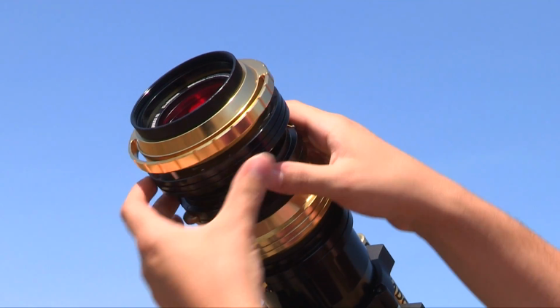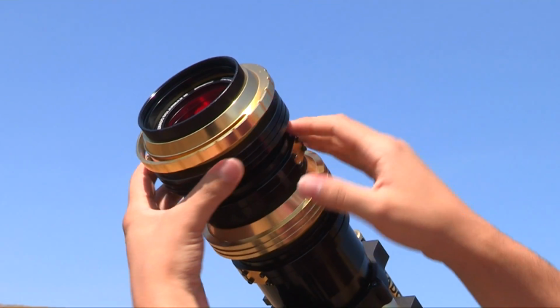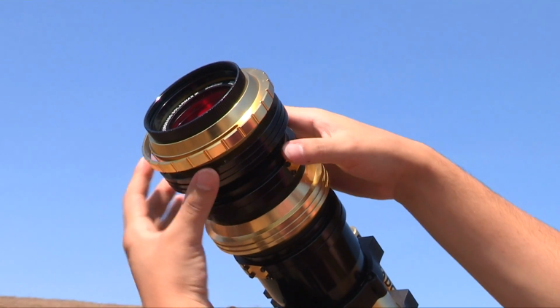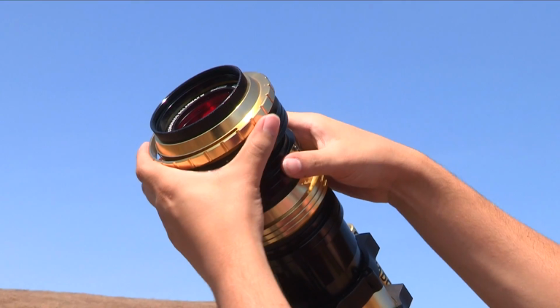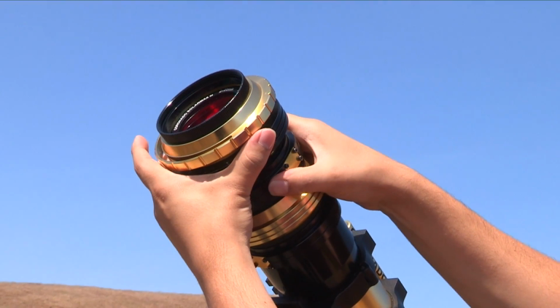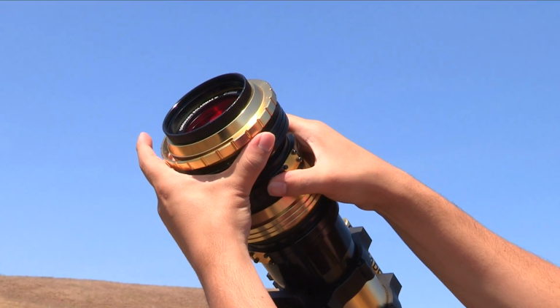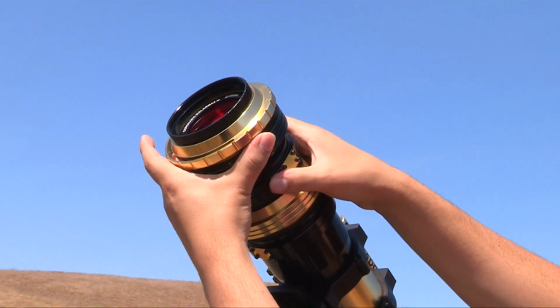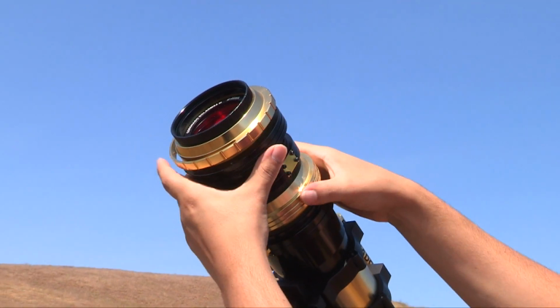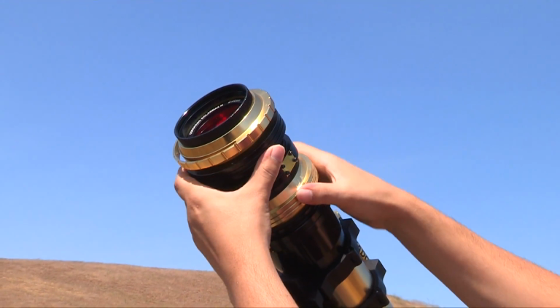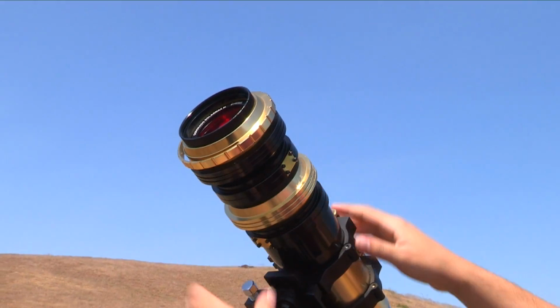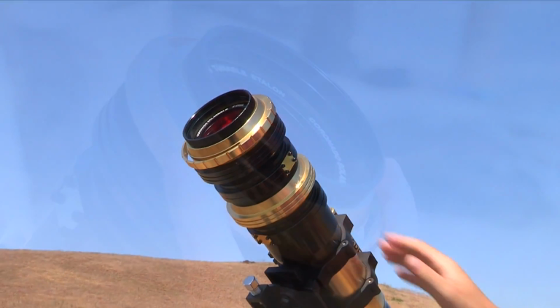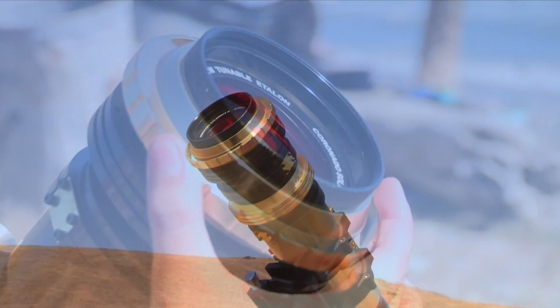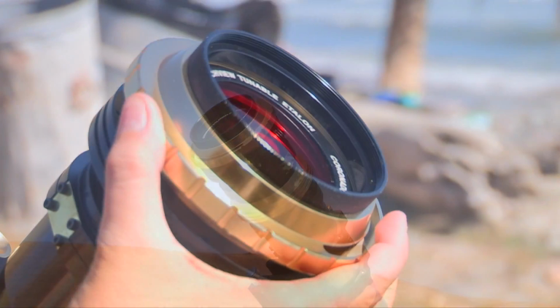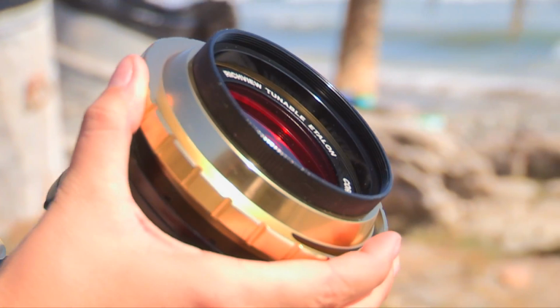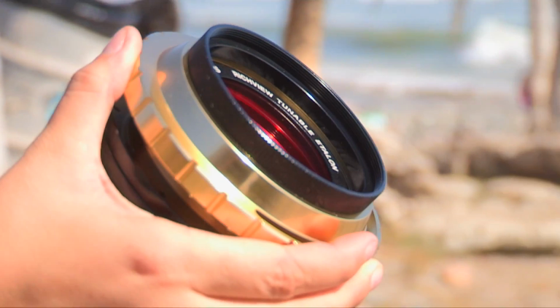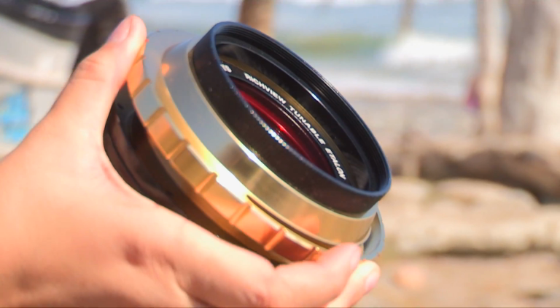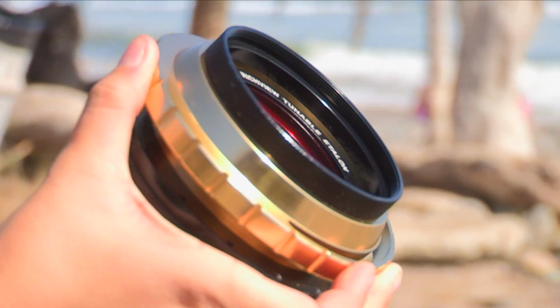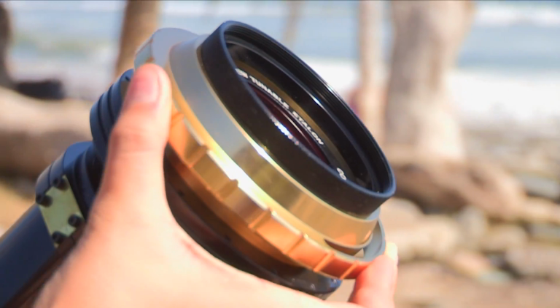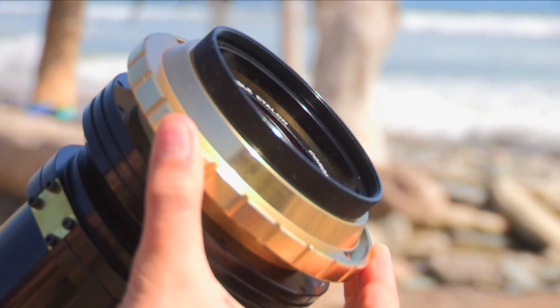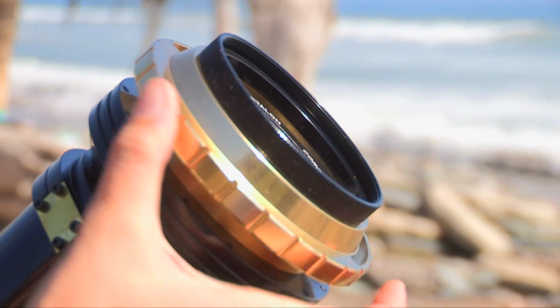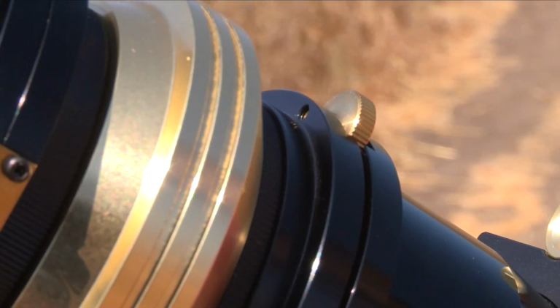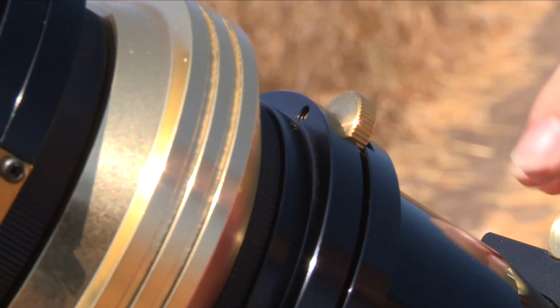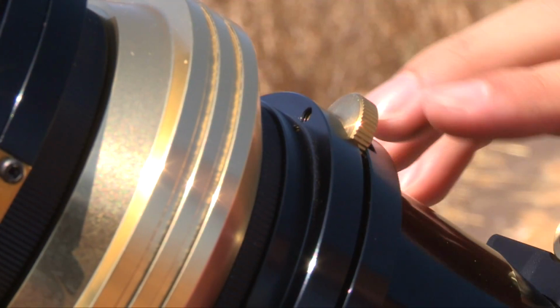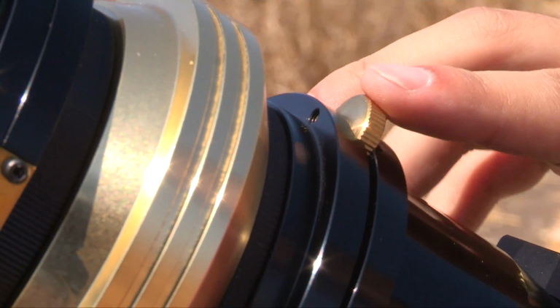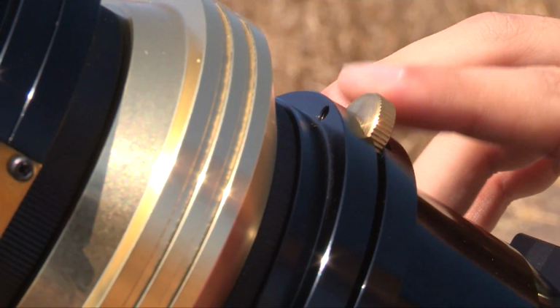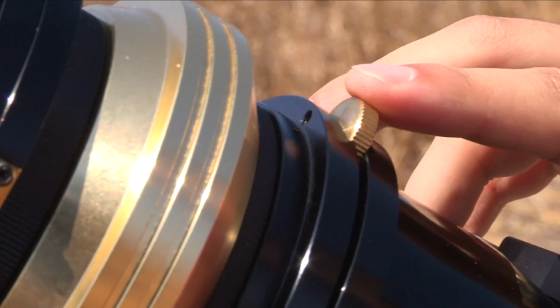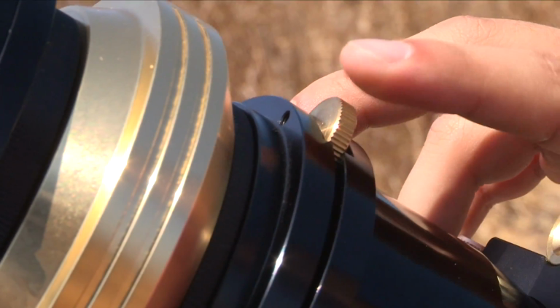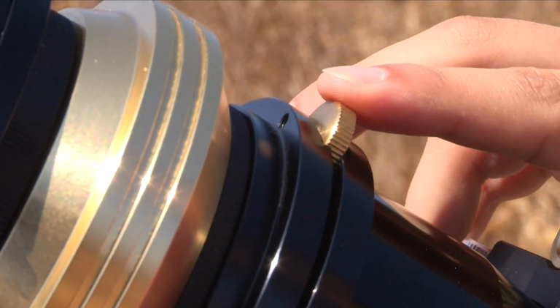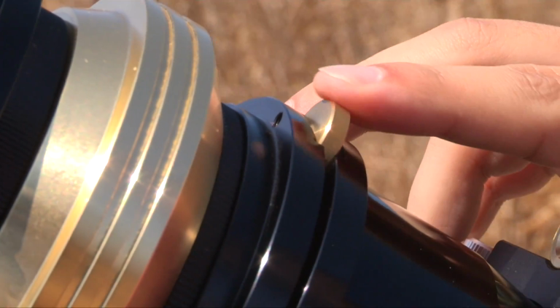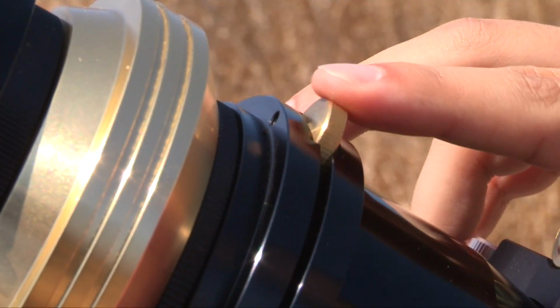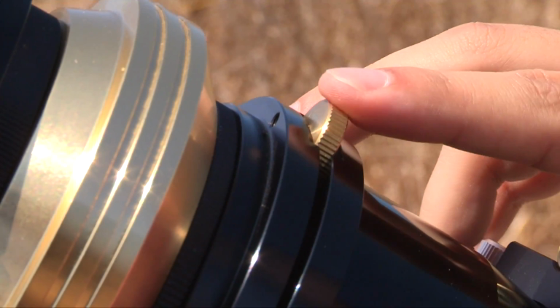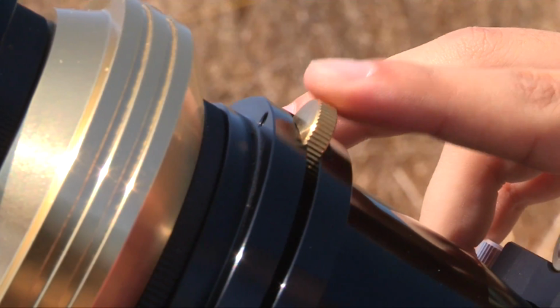Double stacked models include two true external Etalon filters — one Etalon filter equipped with the Patent RichView tuner, and a second Etalon with tip-tilt tuning using Coronado's T-Max tuner.